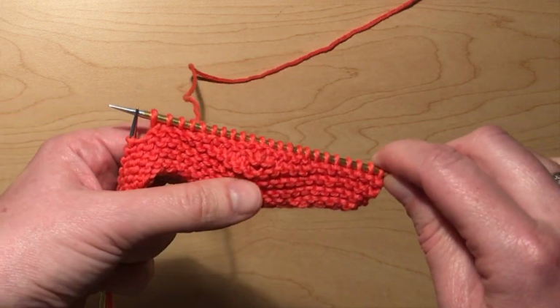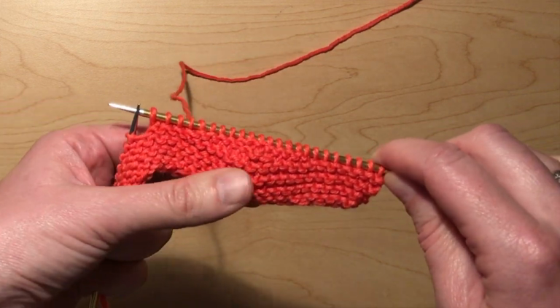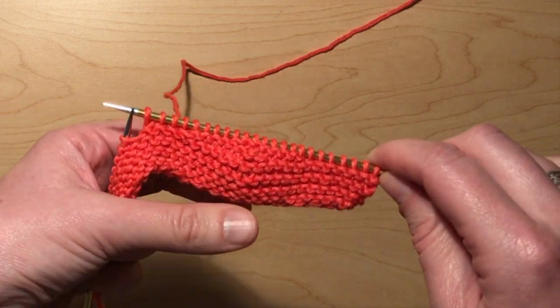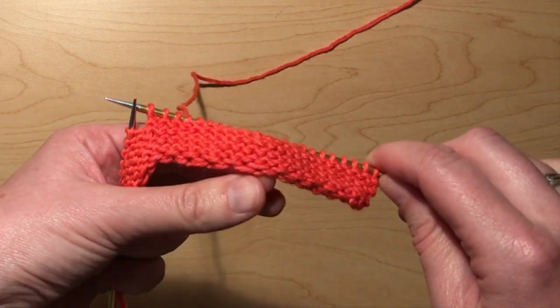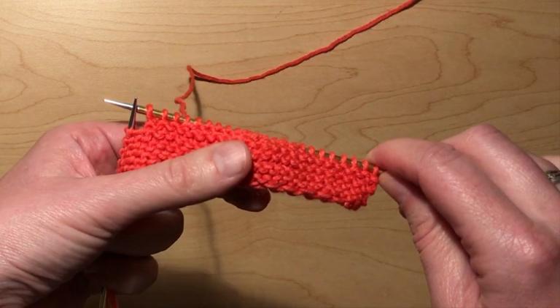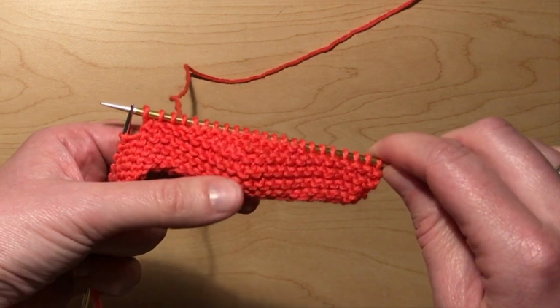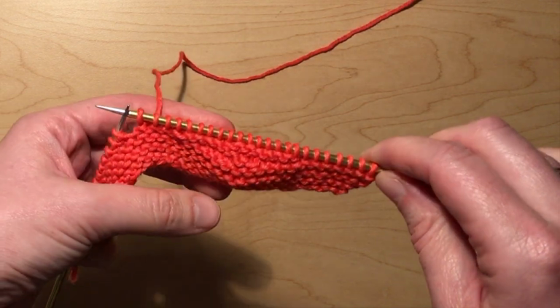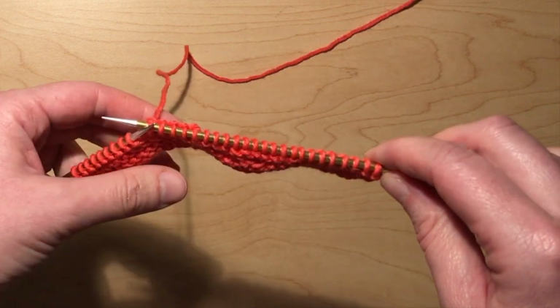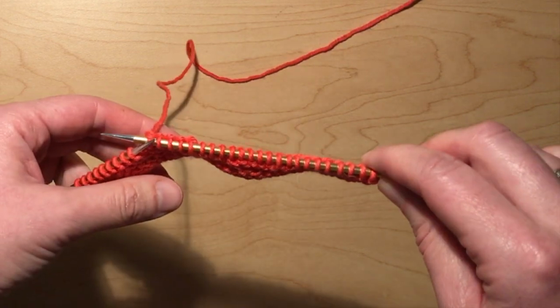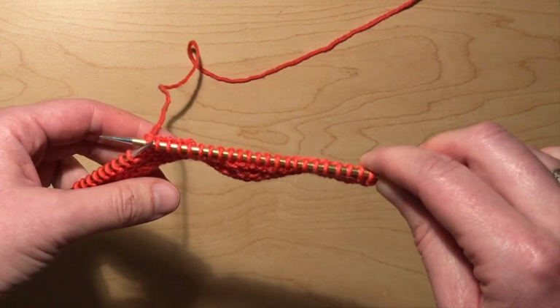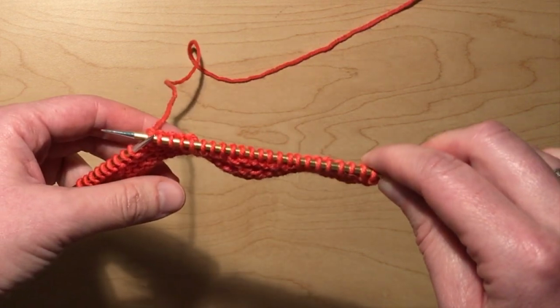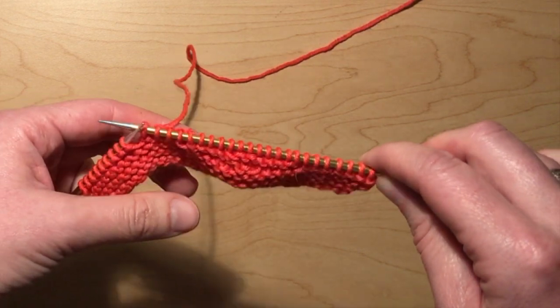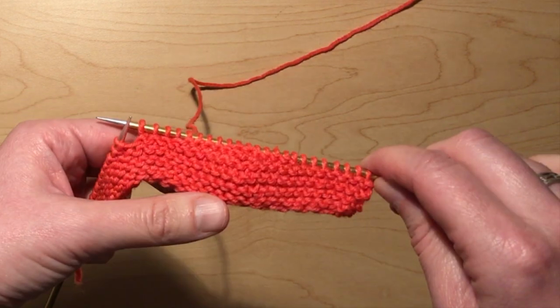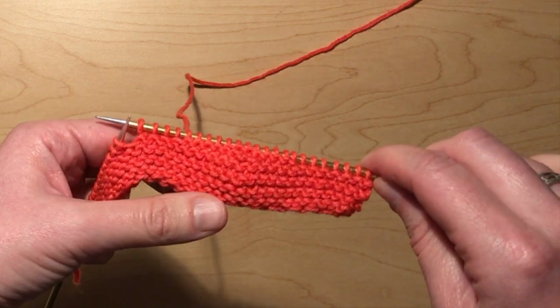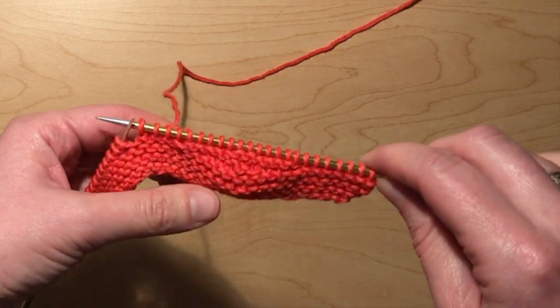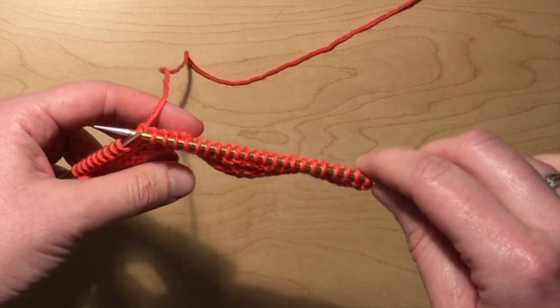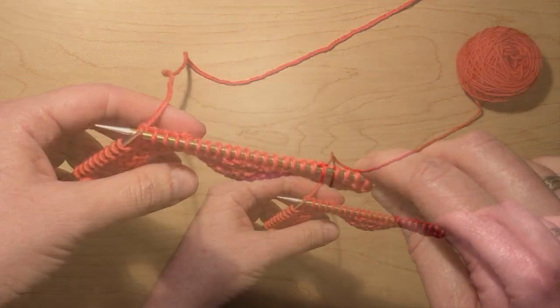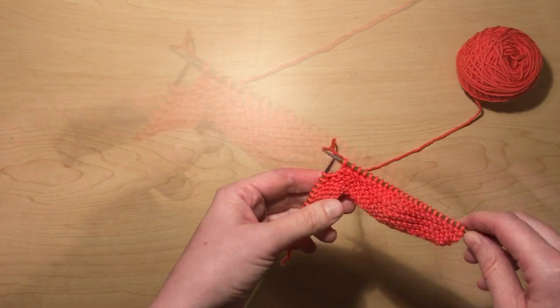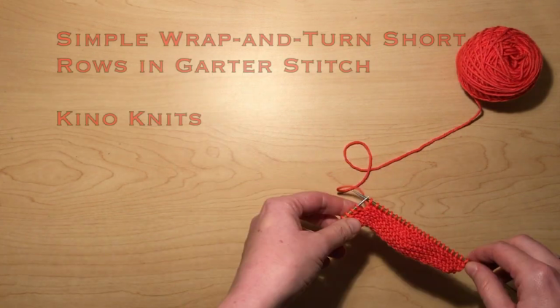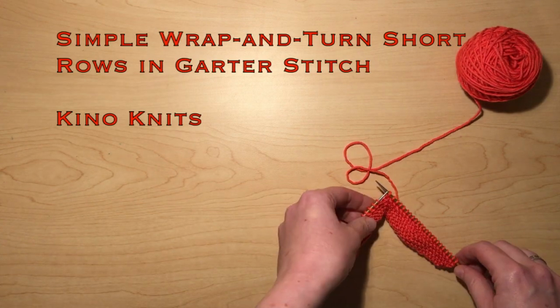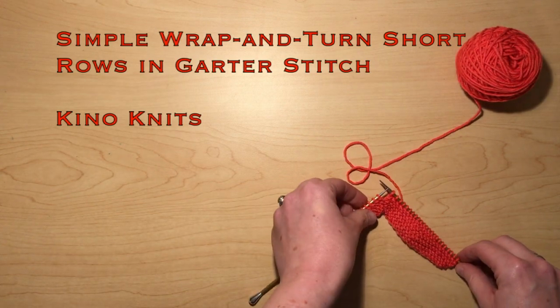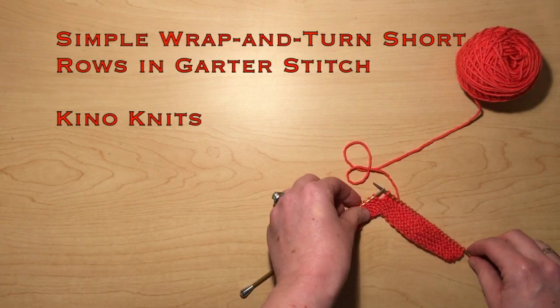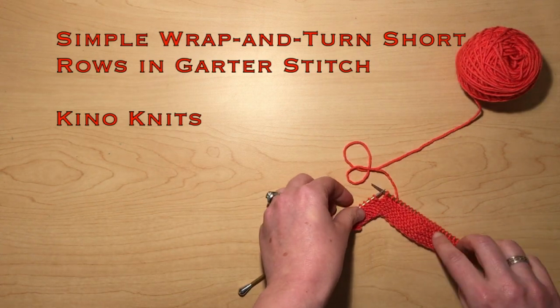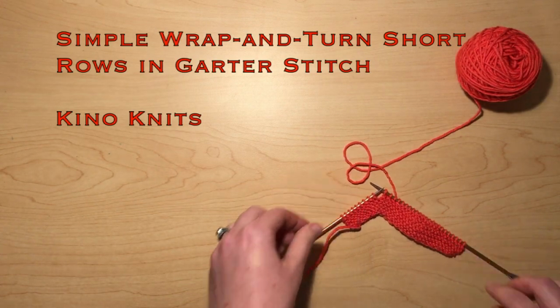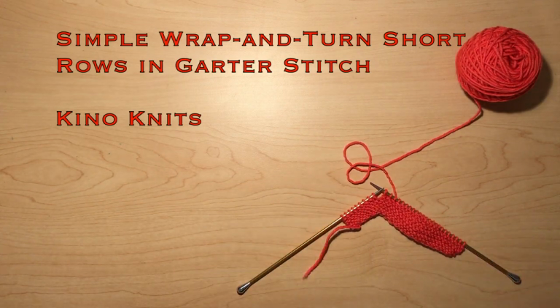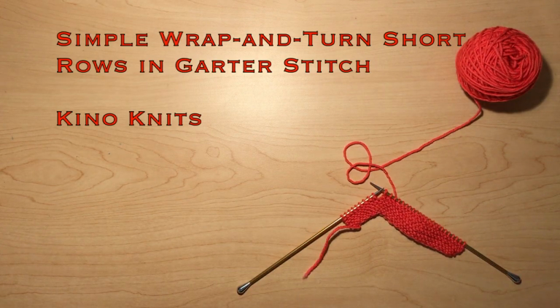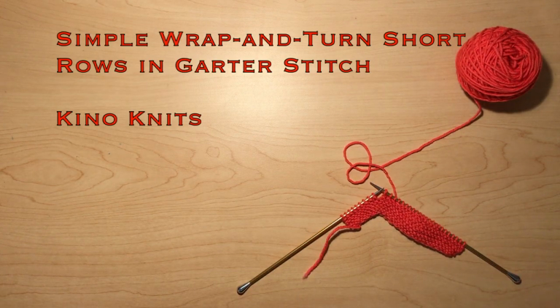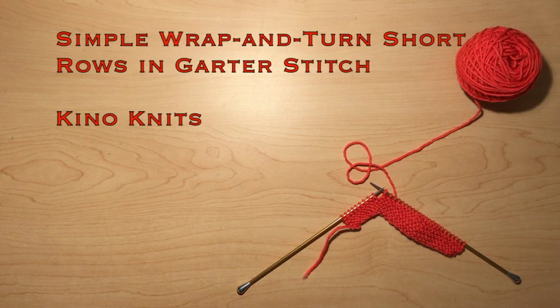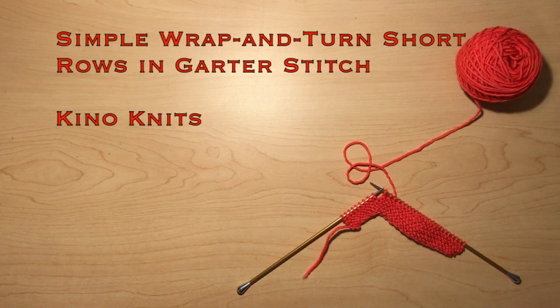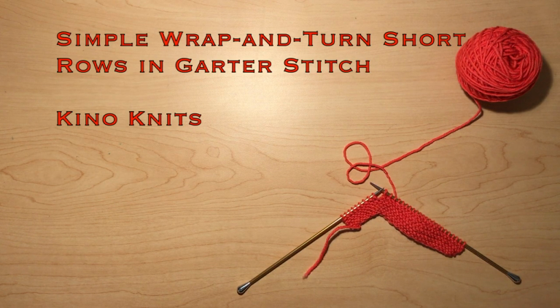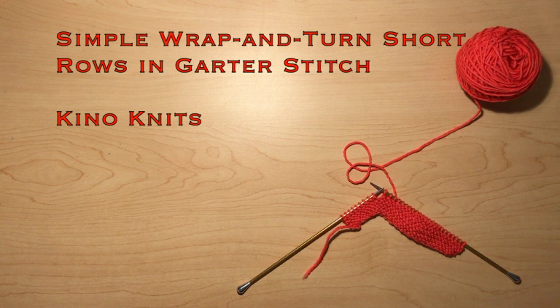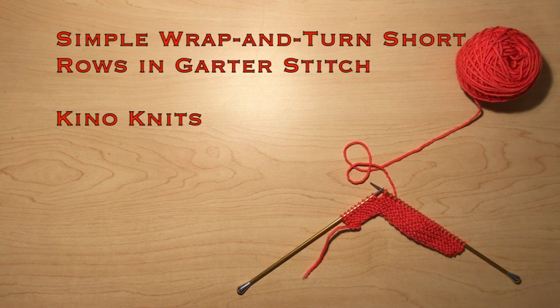Designers can also use short rows to create curves — you can see that the fabric is curving out a bit because of these short rows. So this has been simple wrap and turn short rows in garter stitch. Thank you so much for joining me.